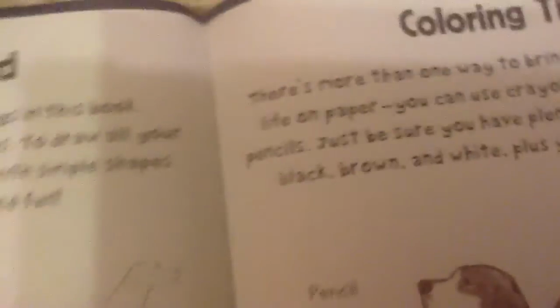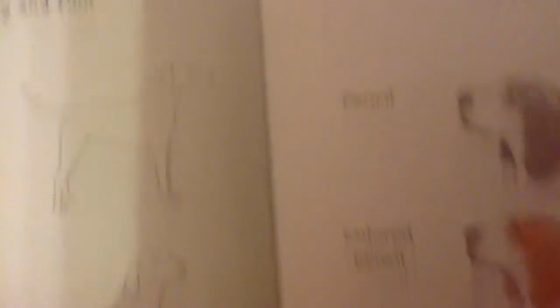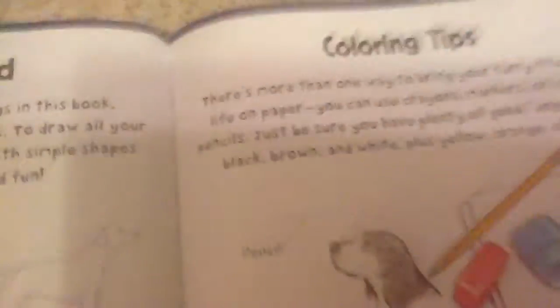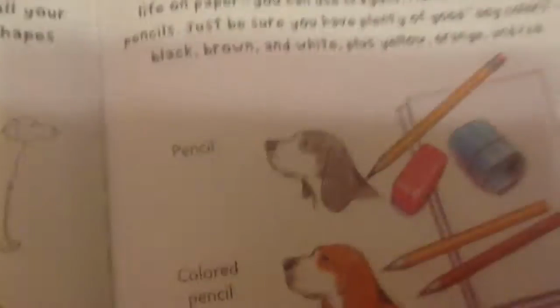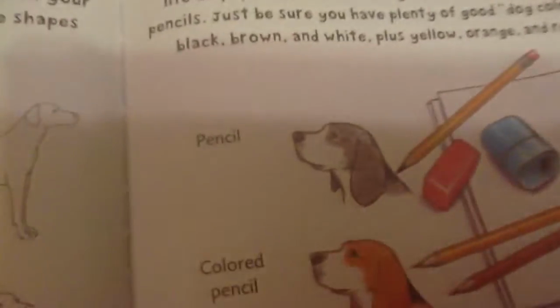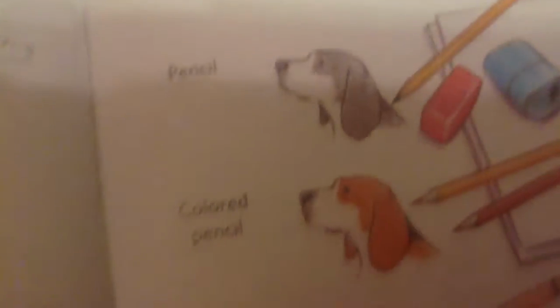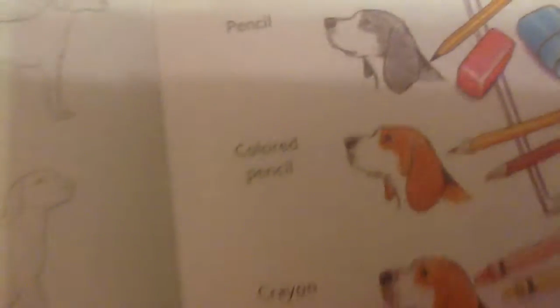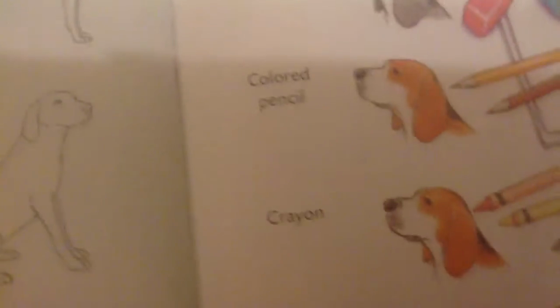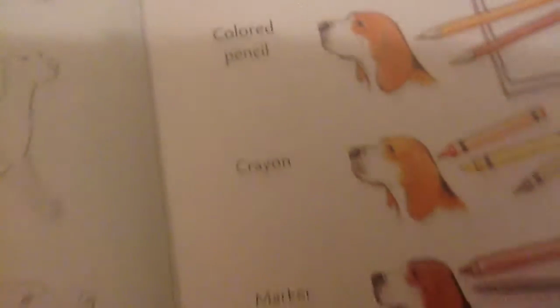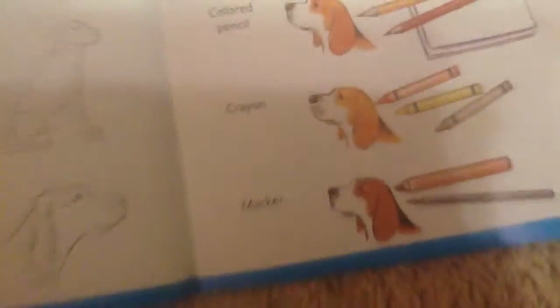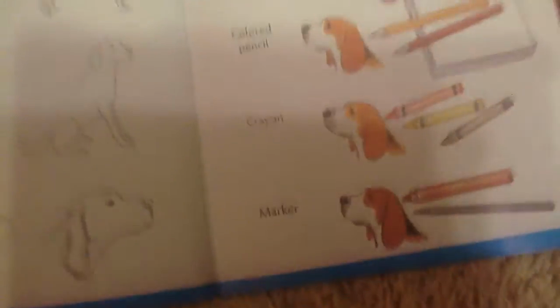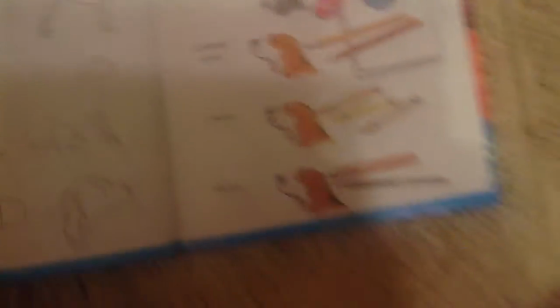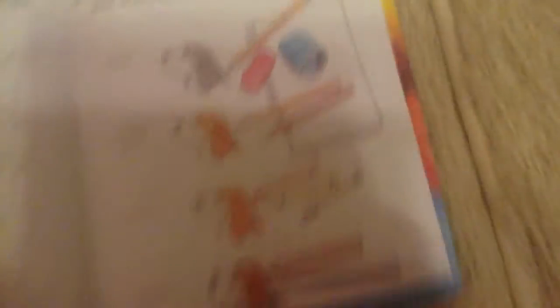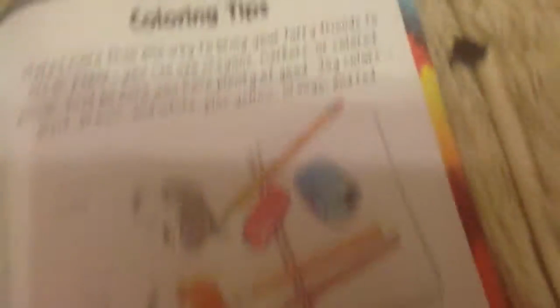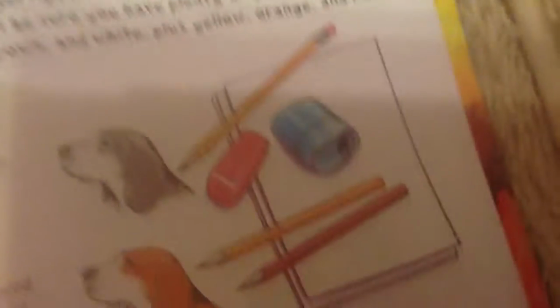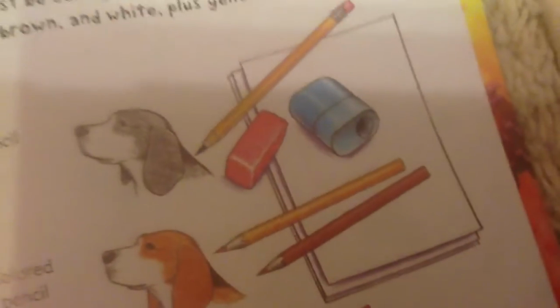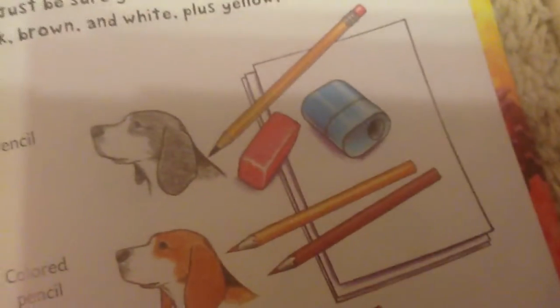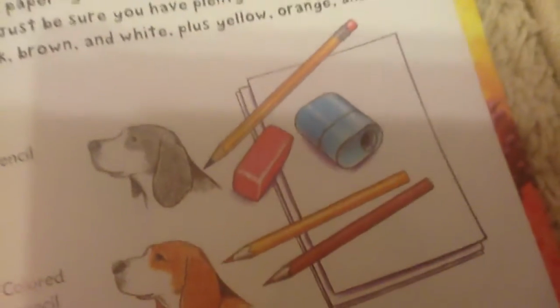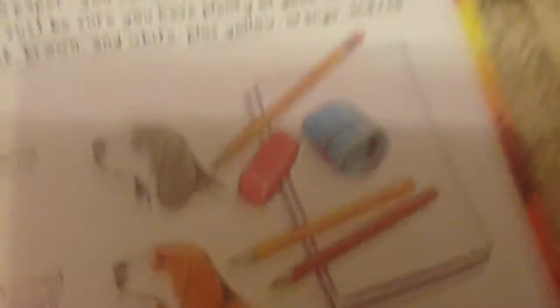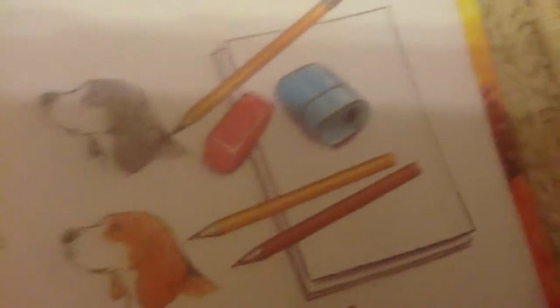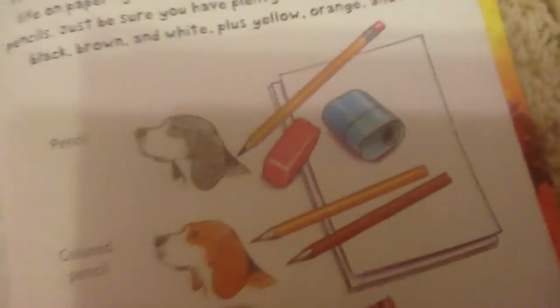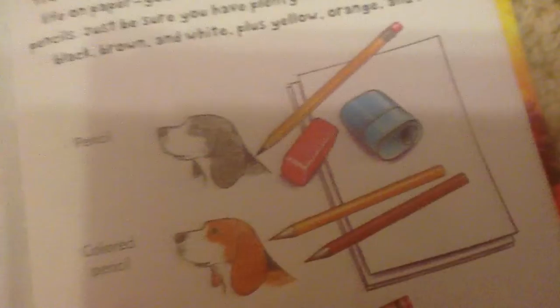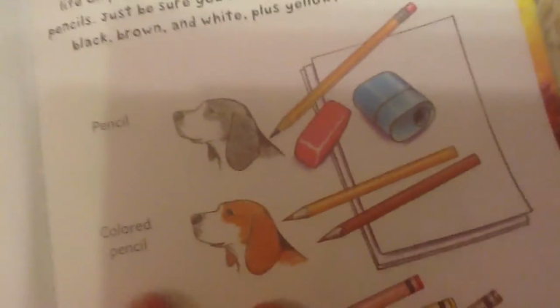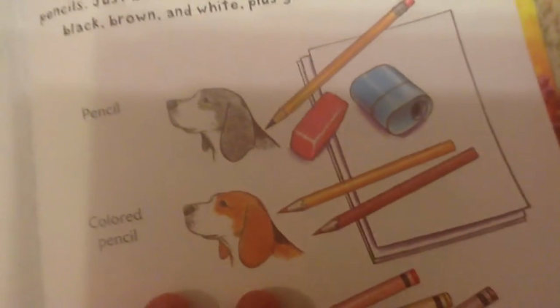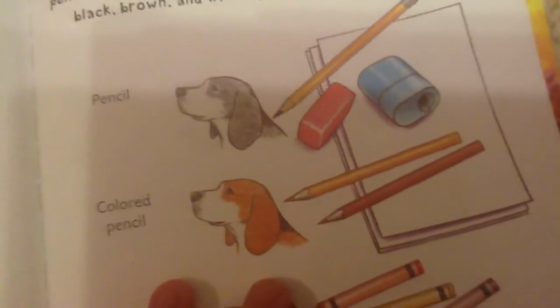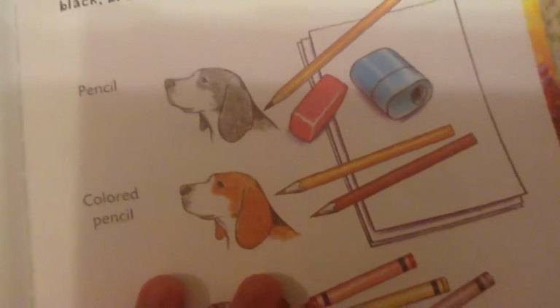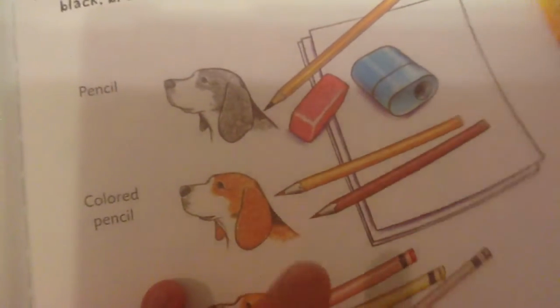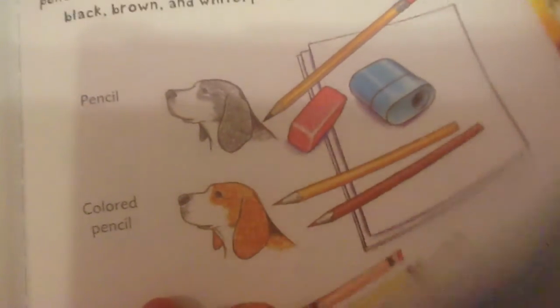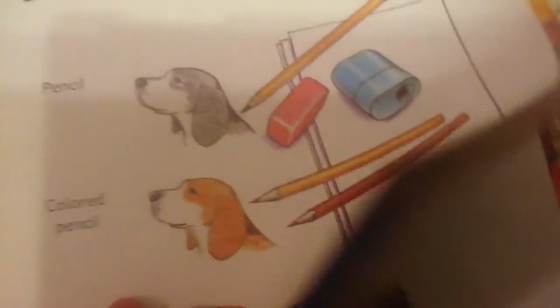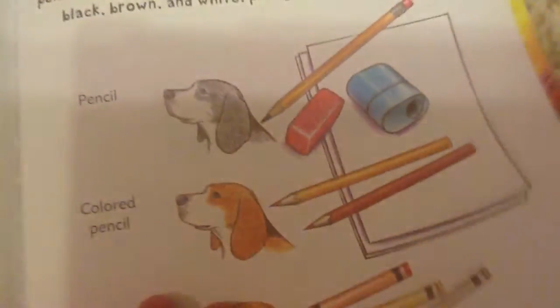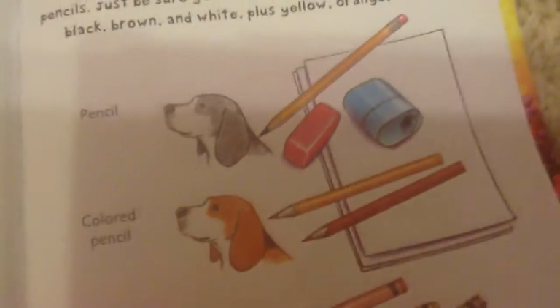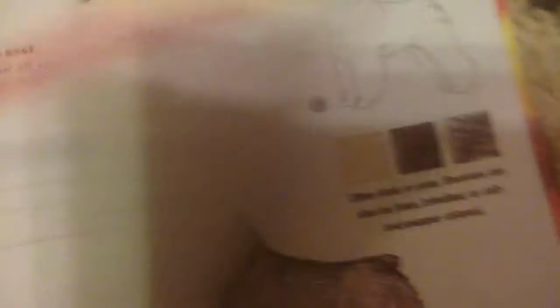So first of all, you're going to need pencils, colored pencils, crayons, markers. You're also going to need paper, erasers, and that's it.